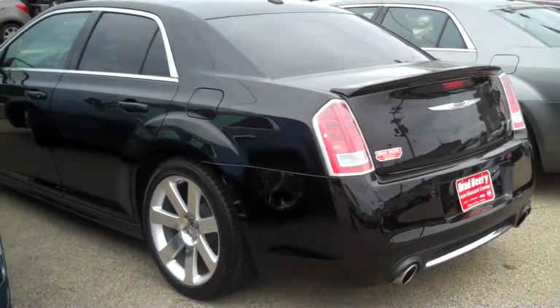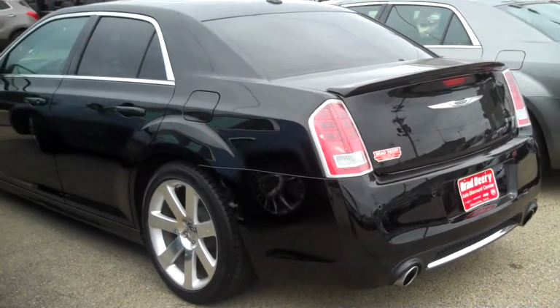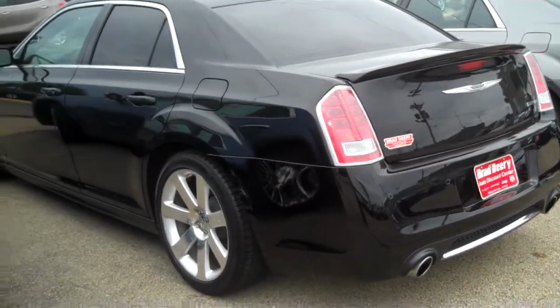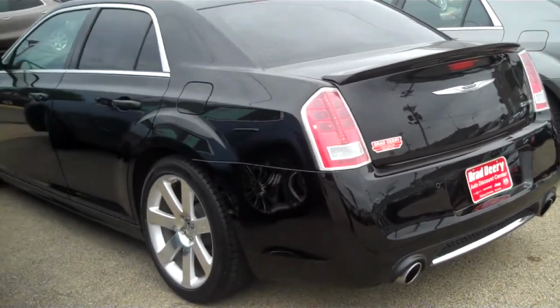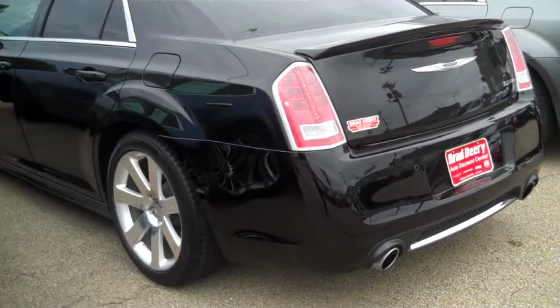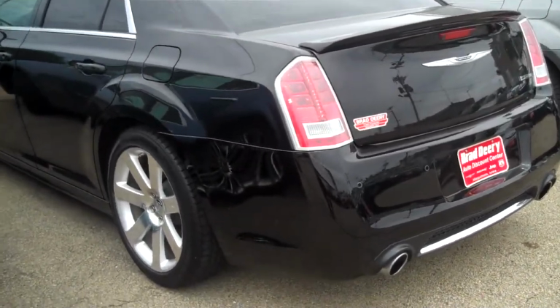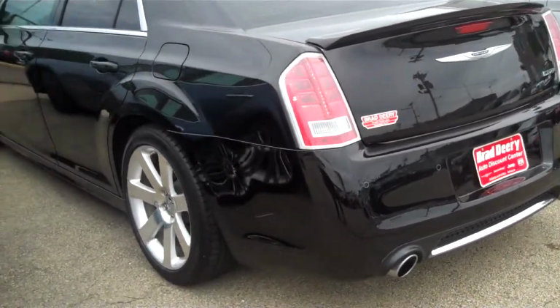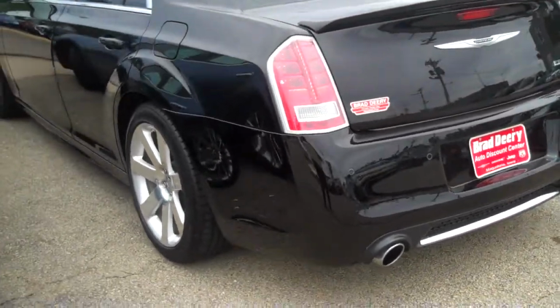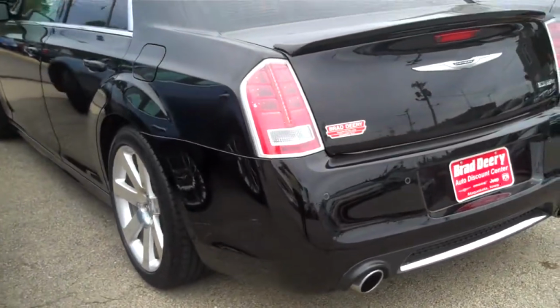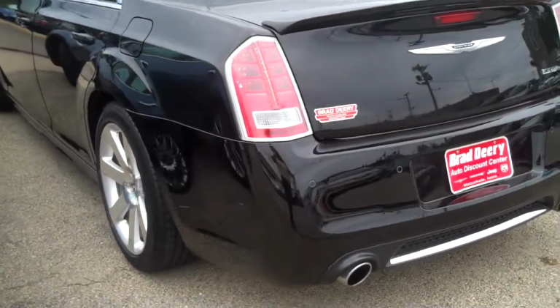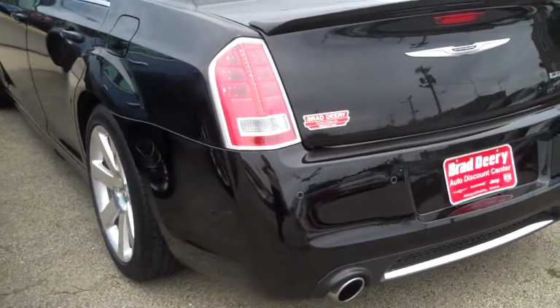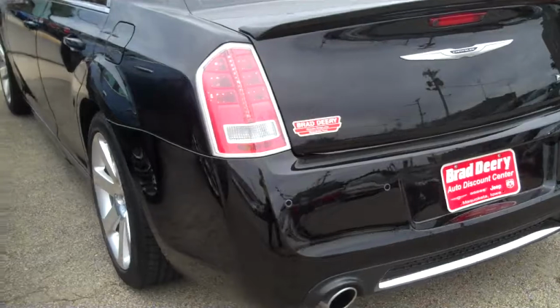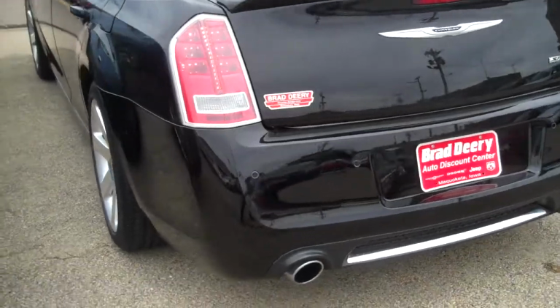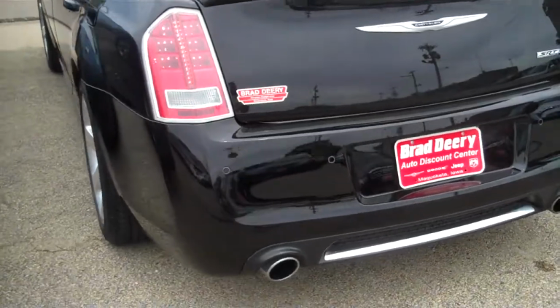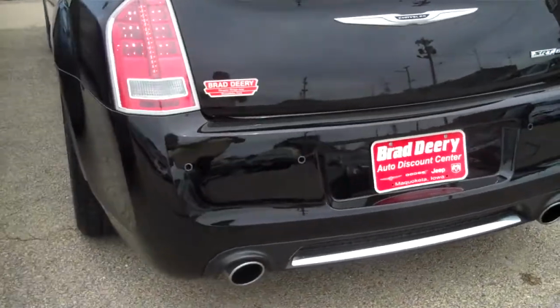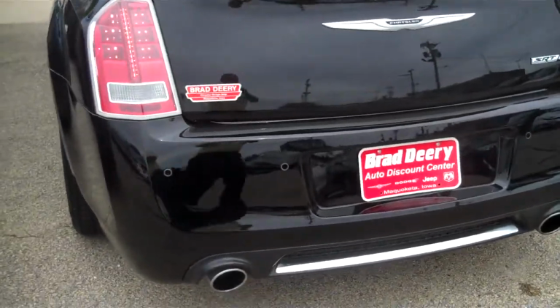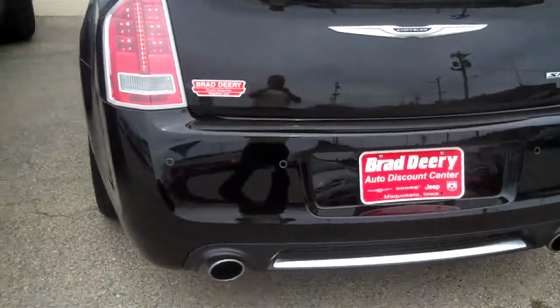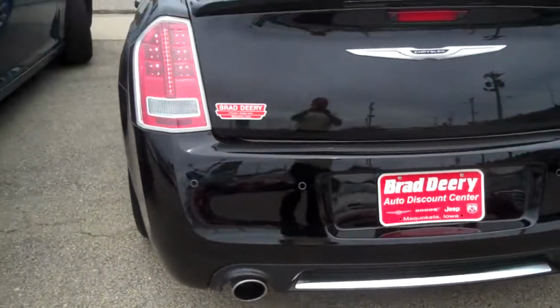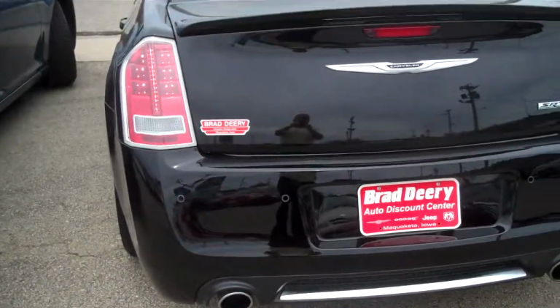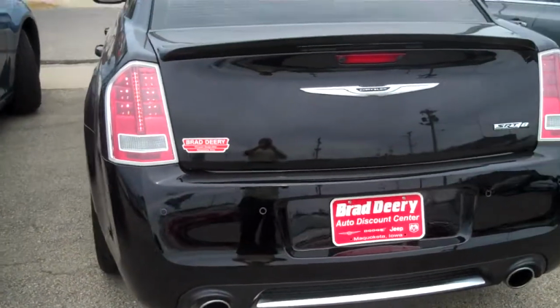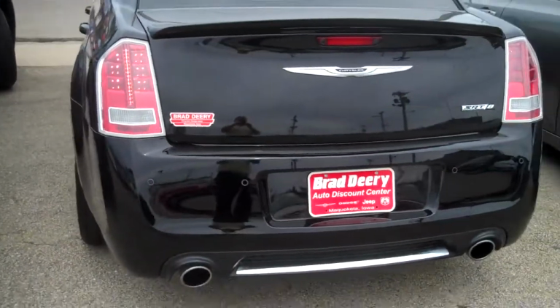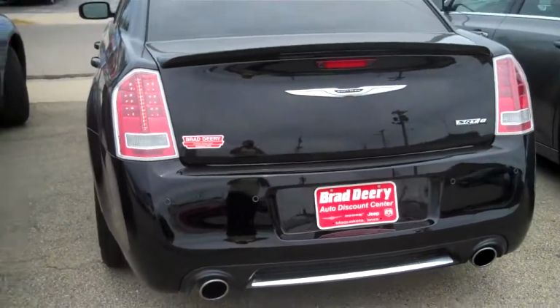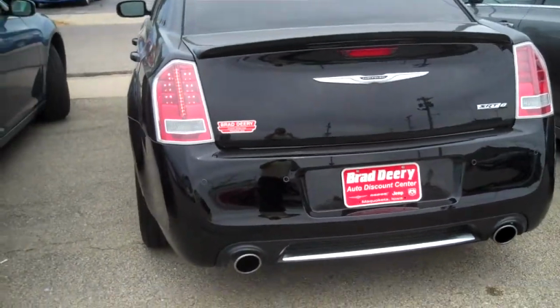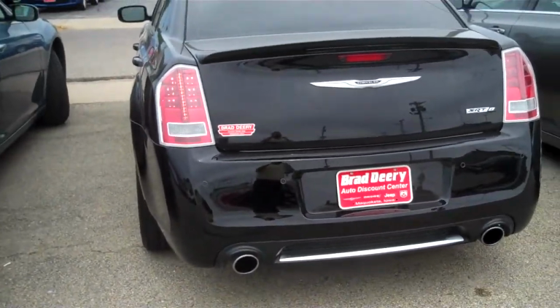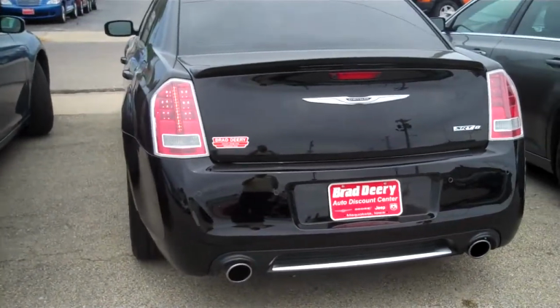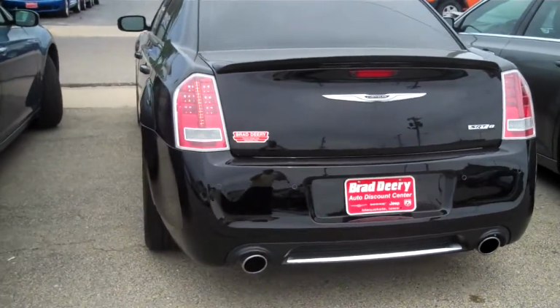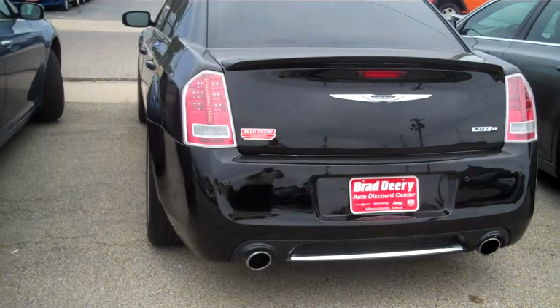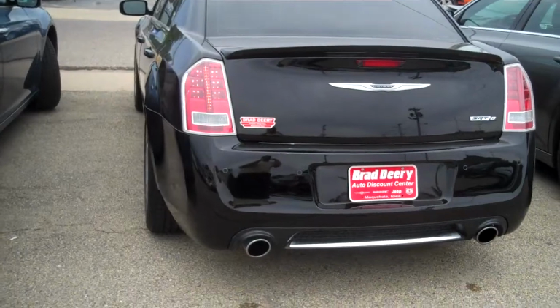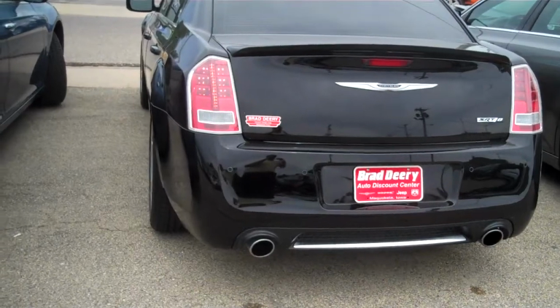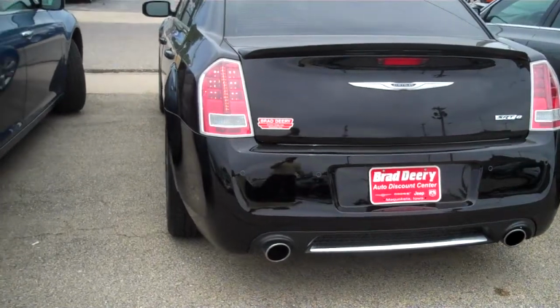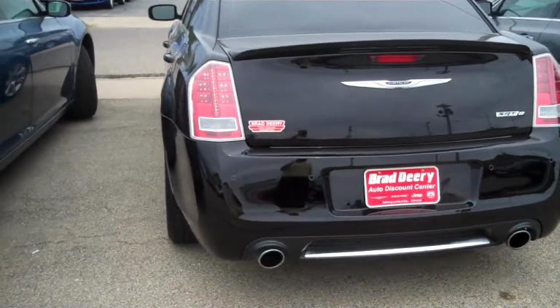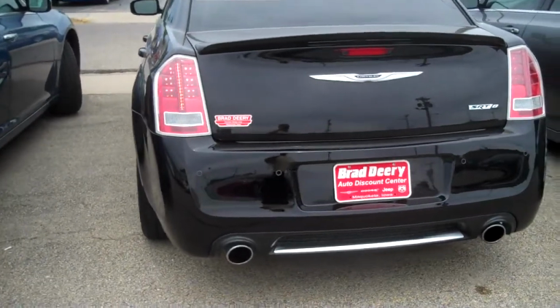Good afternoon, this is Mike Olsman with Brad Derry Motors. I just wanted to take you around the SRT8, the Chrysler 300 SRT8 that you inquired about.